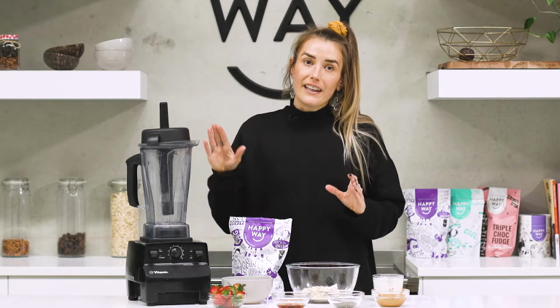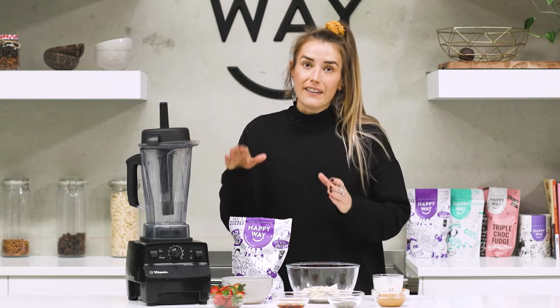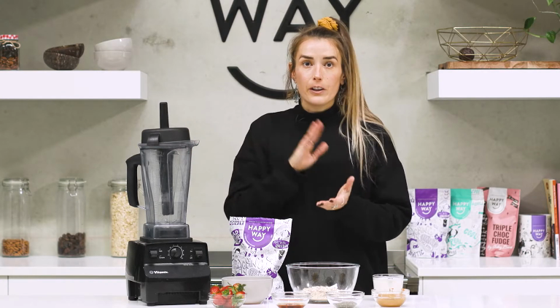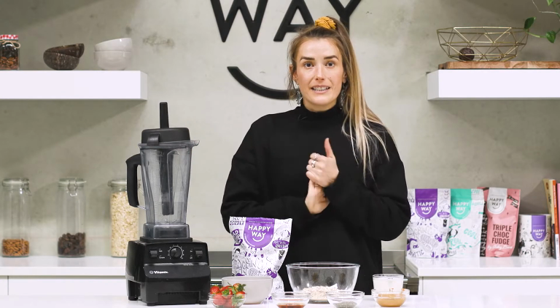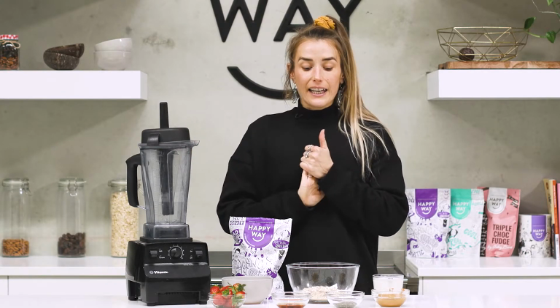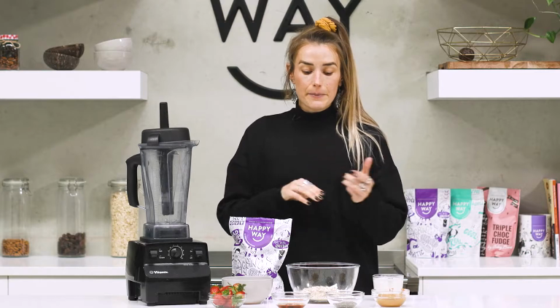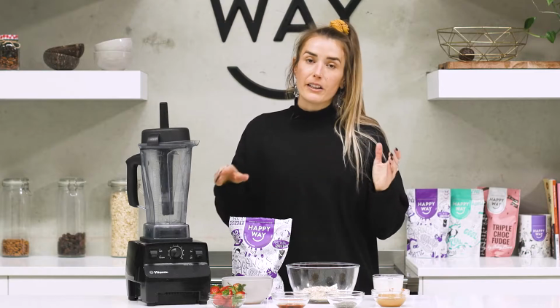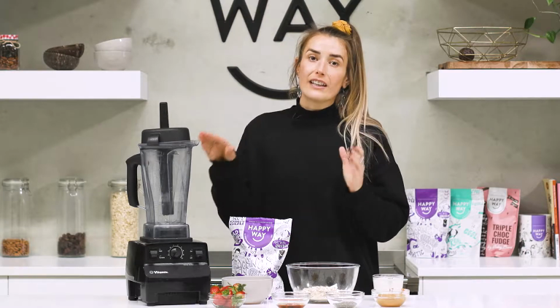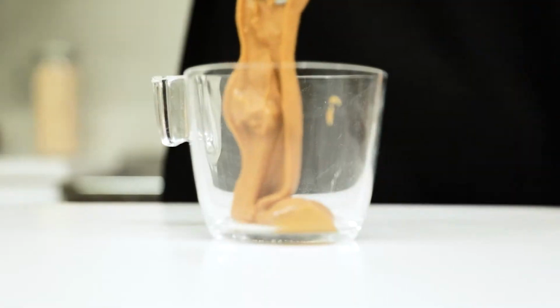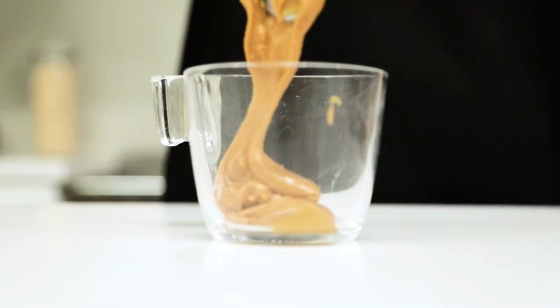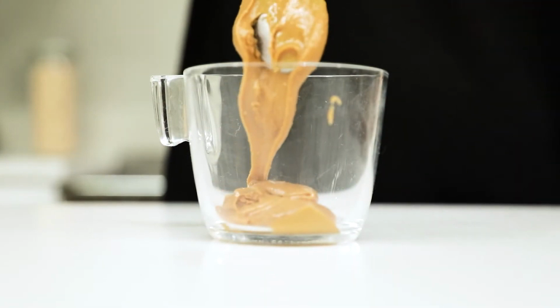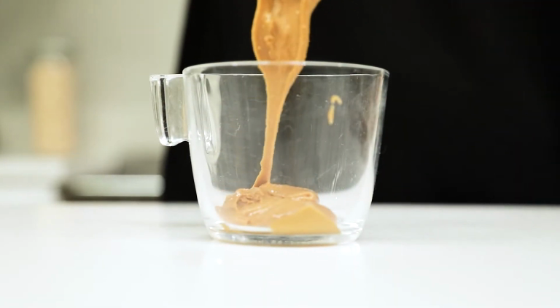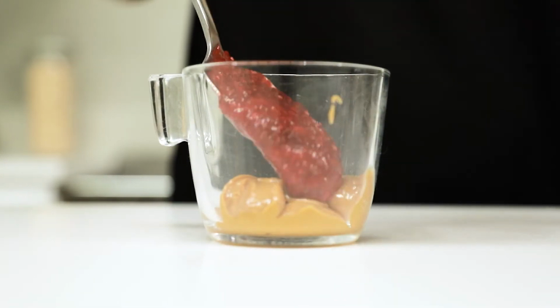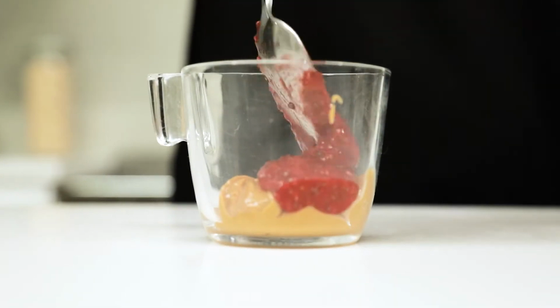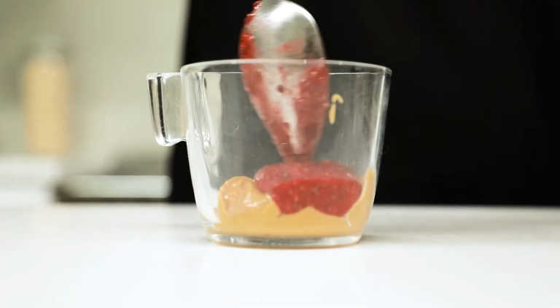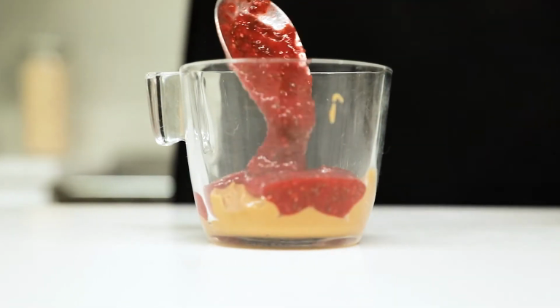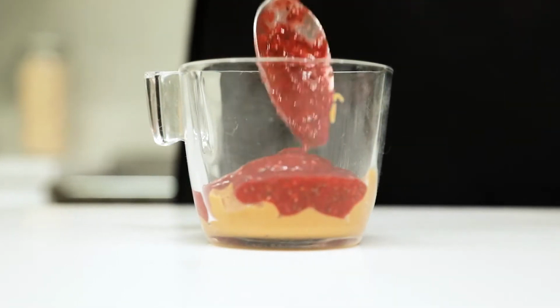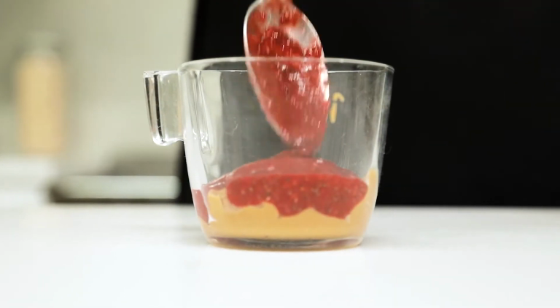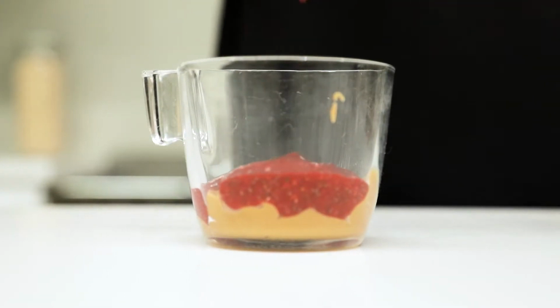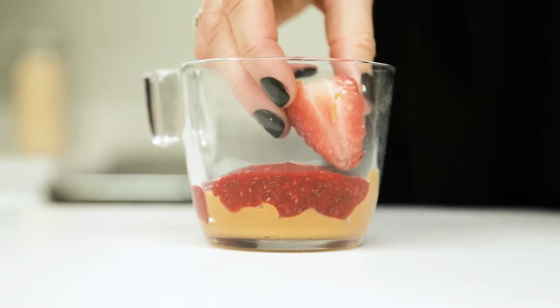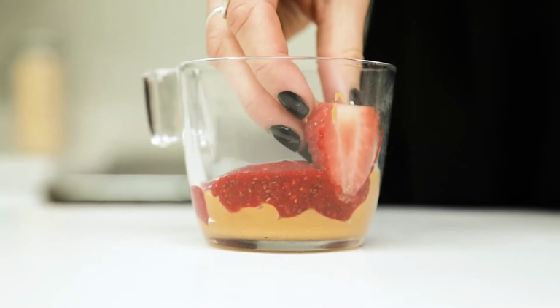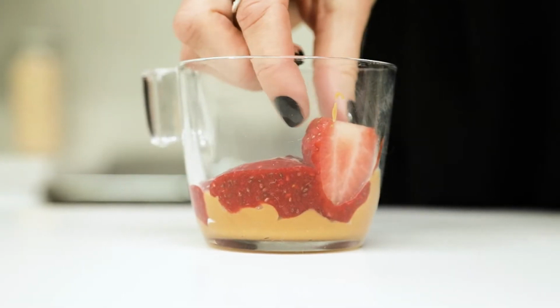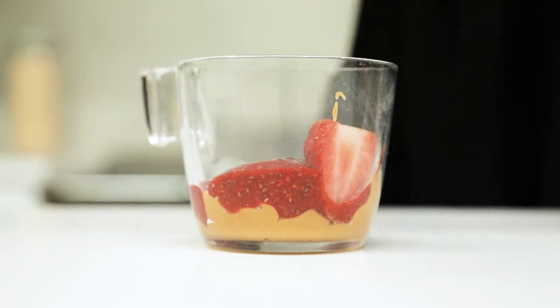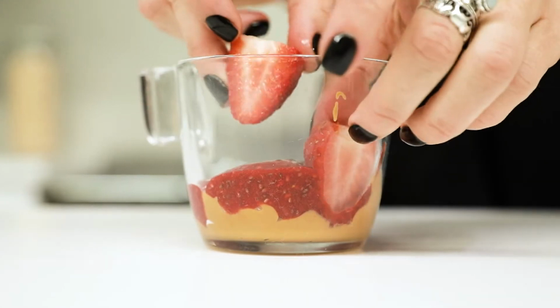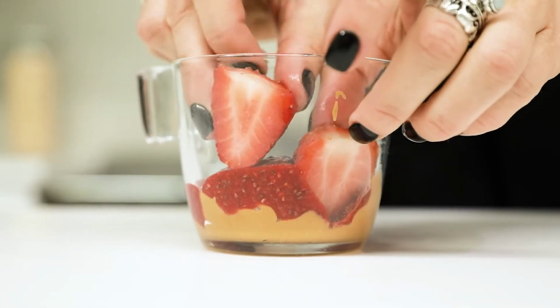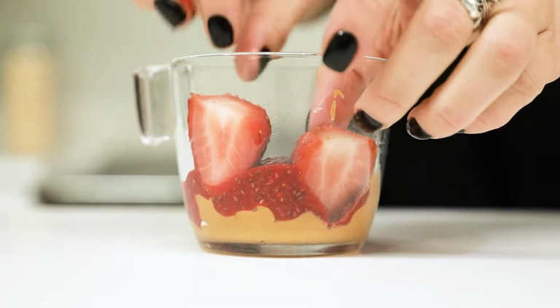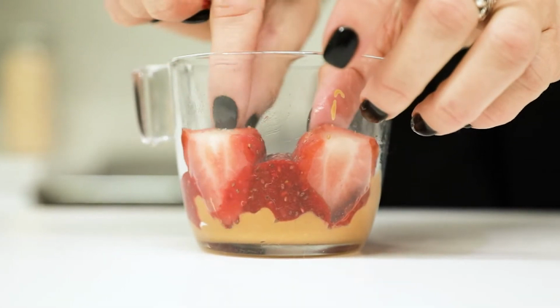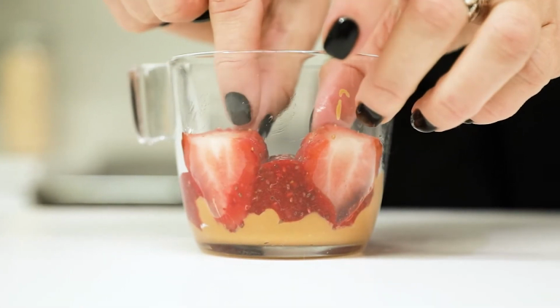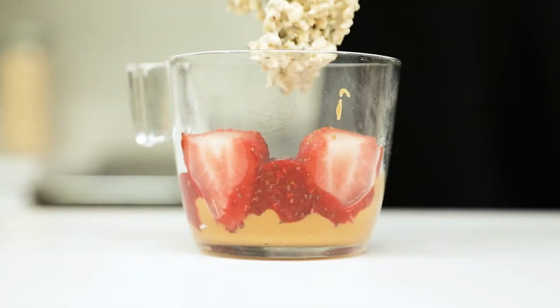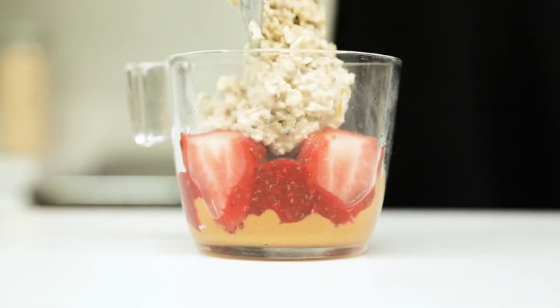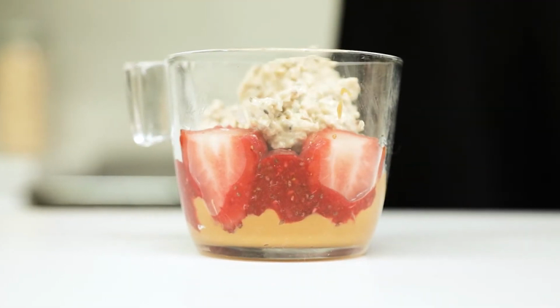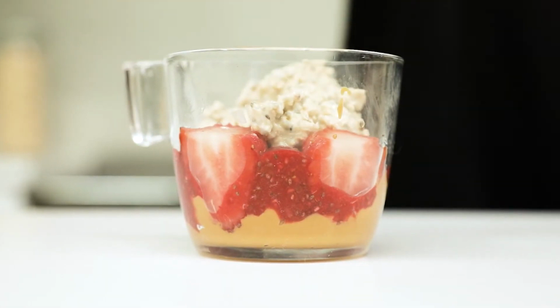The following day, simply layer it all in a serving jar — layer the oats, the peanut butter, and the jelly, and it'll be ready to serve.